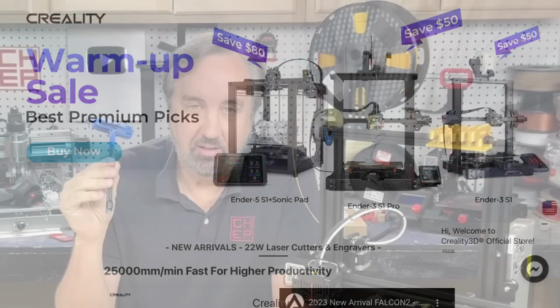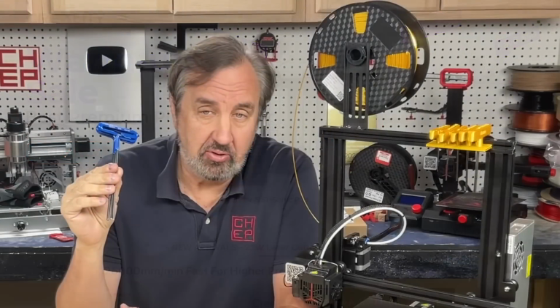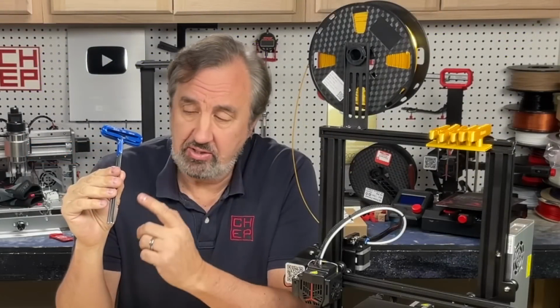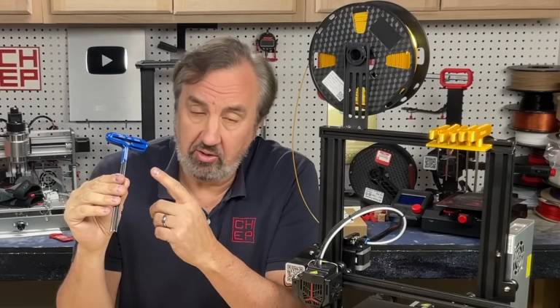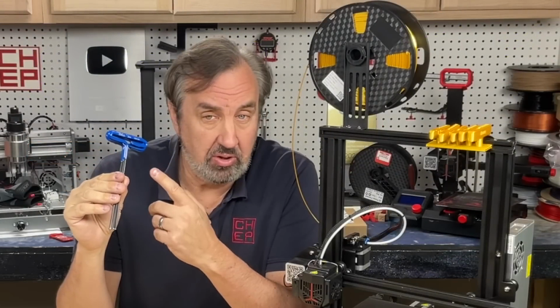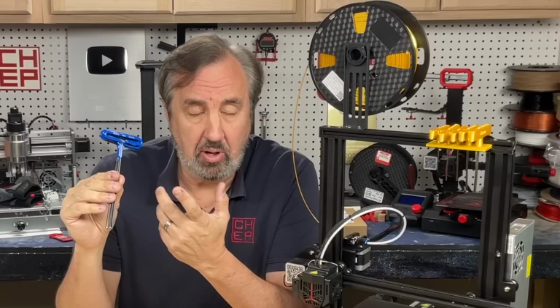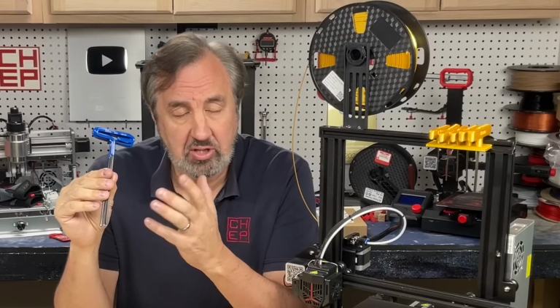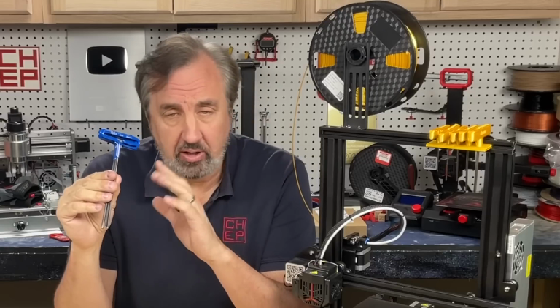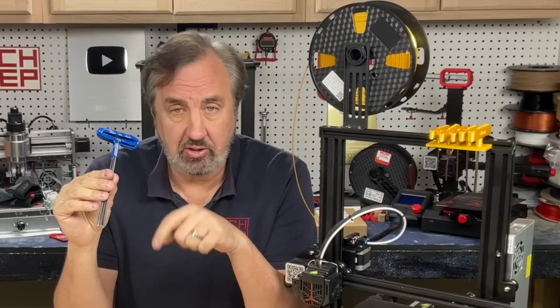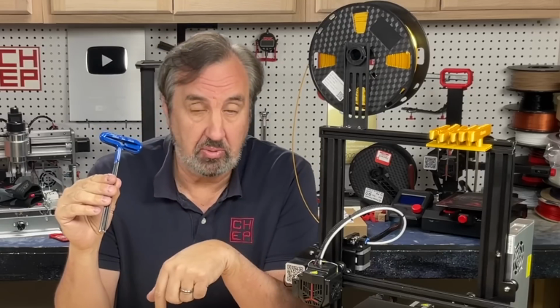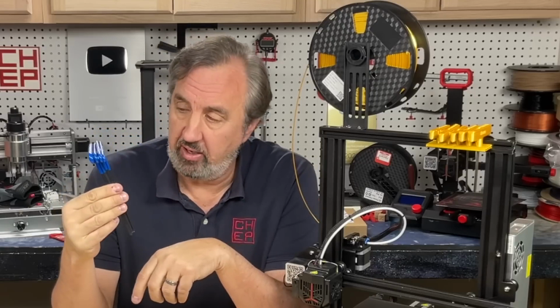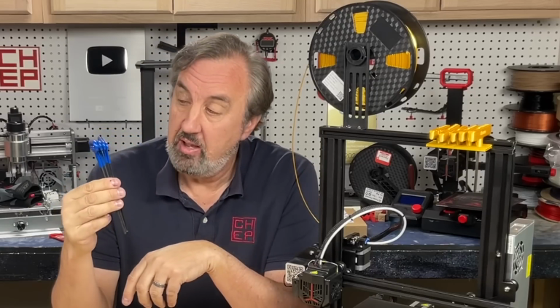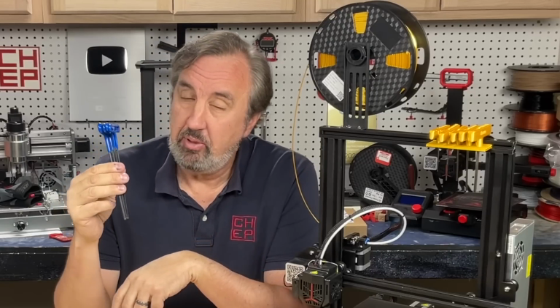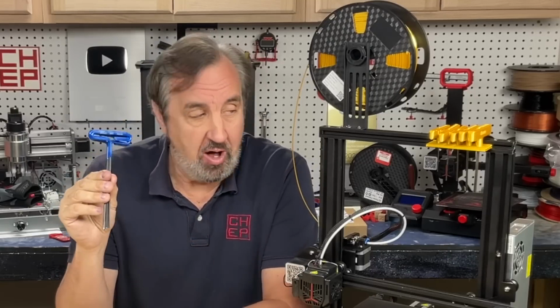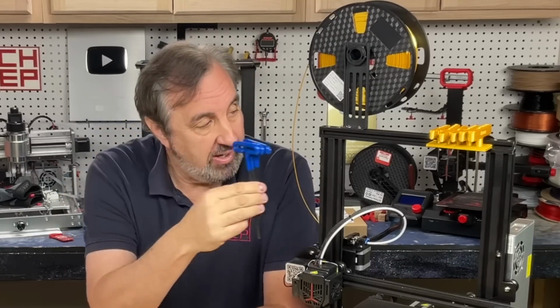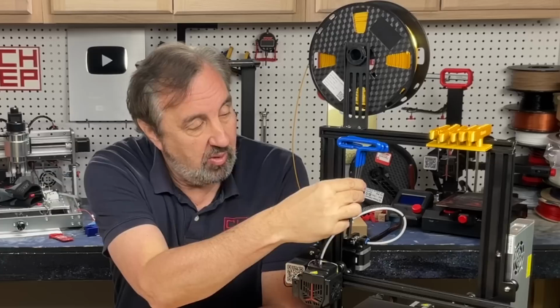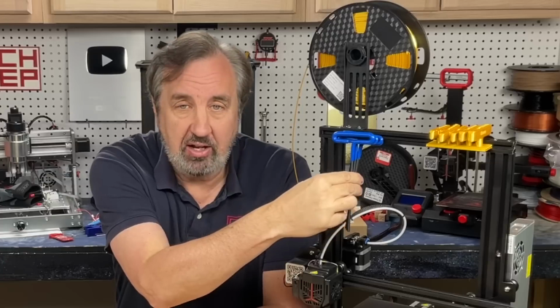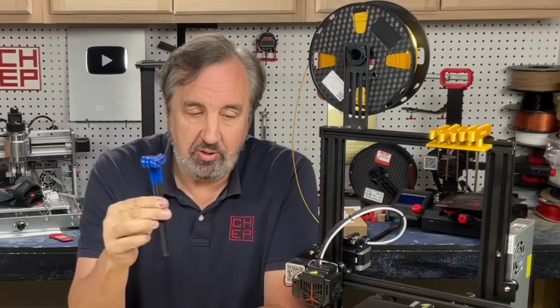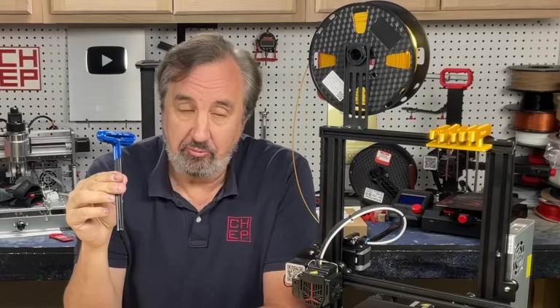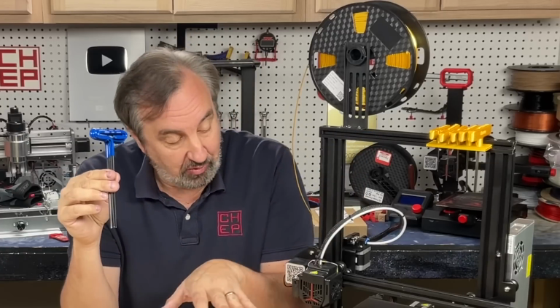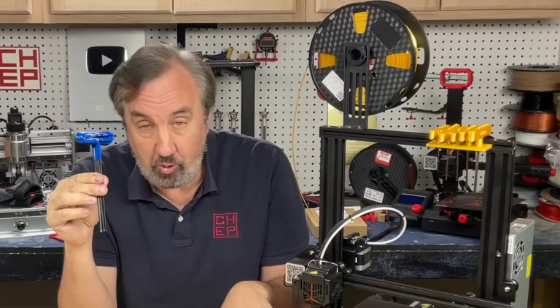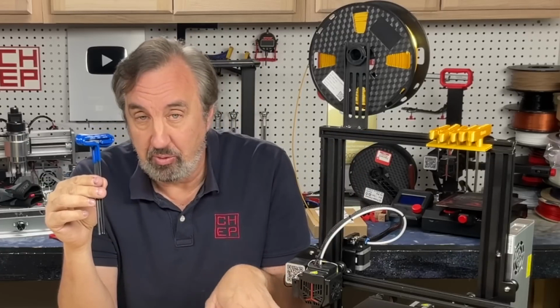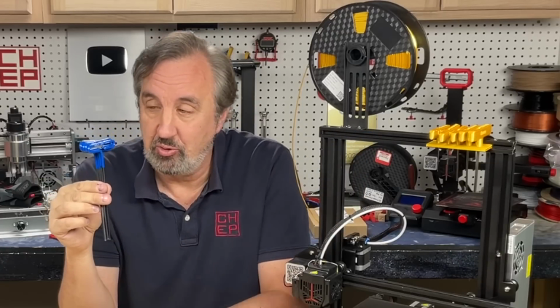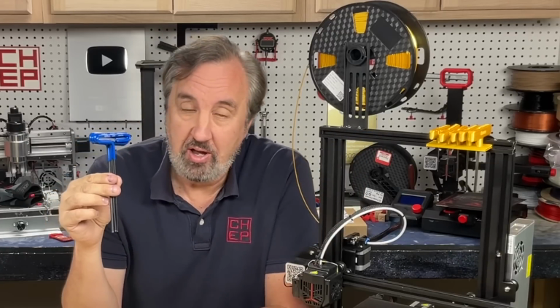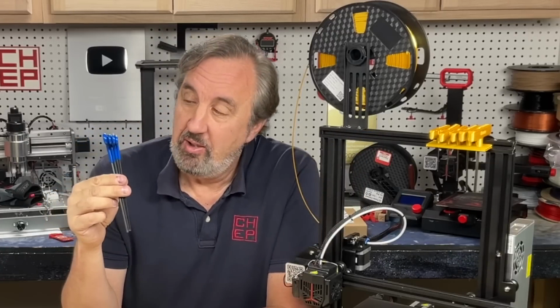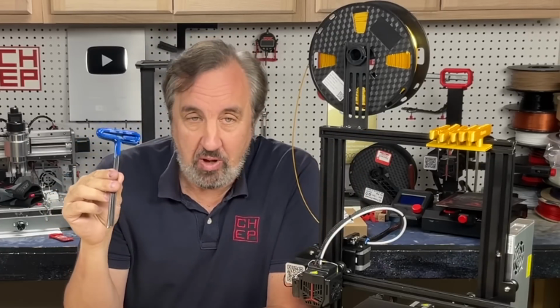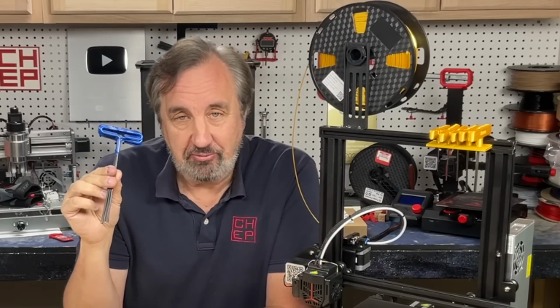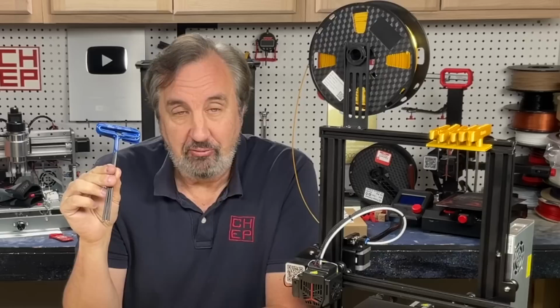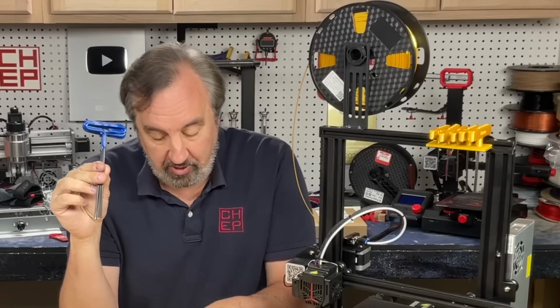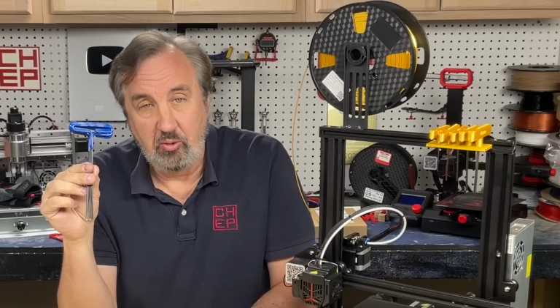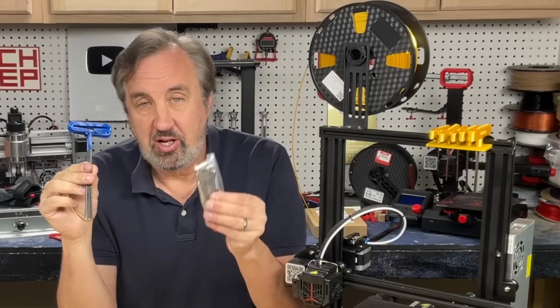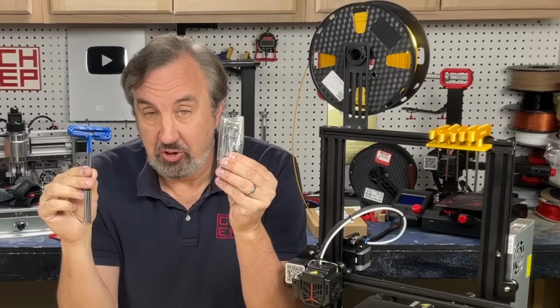I have a full set of T-handle Allen wrenches that I bought on Amazon — I'll put a link in the description below. But they're awfully big and I don't want them hanging on the printer, and they don't fit into a drawer if the printer has a drawer. But I wanted this T-handle effect for the Allen wrenches that come with the machine.